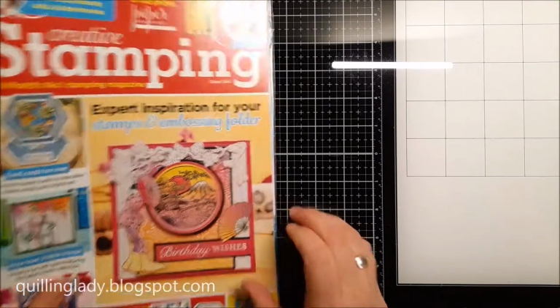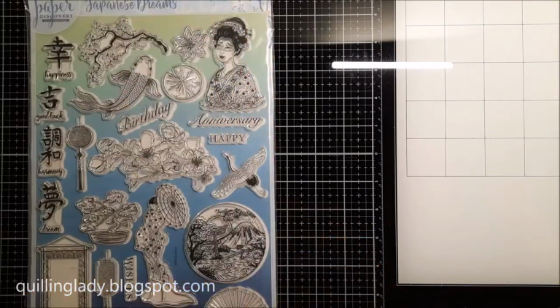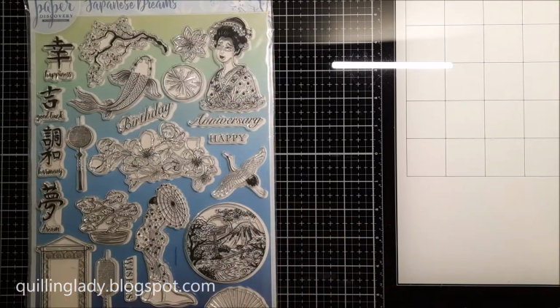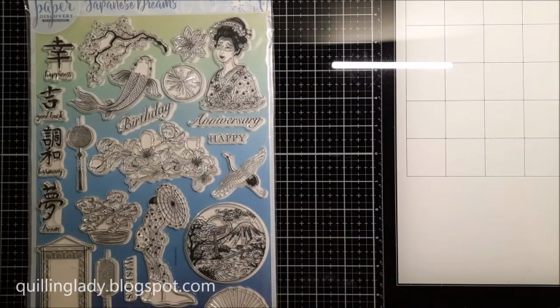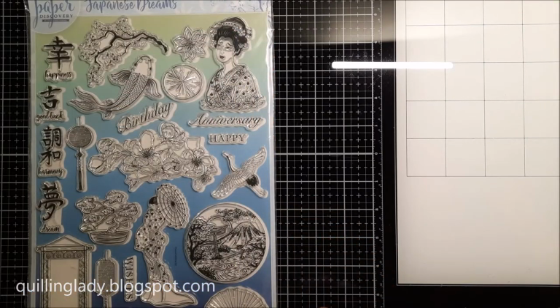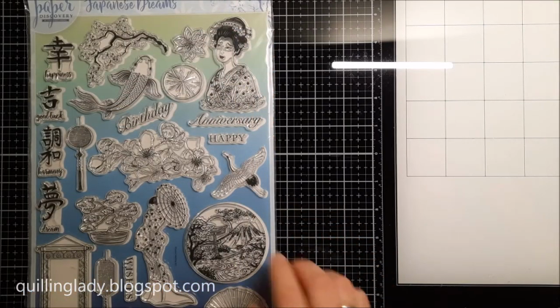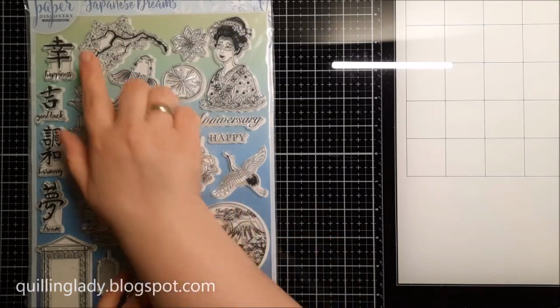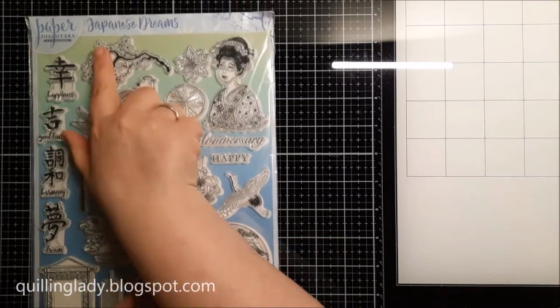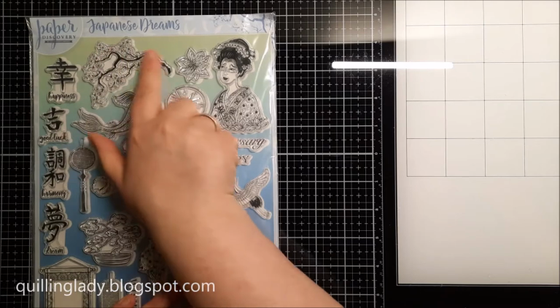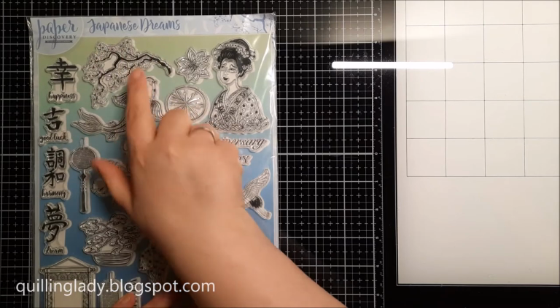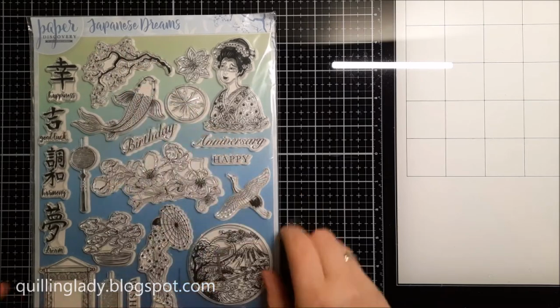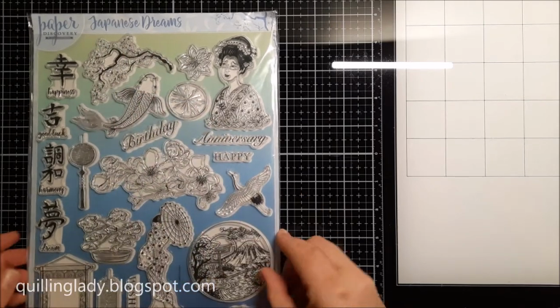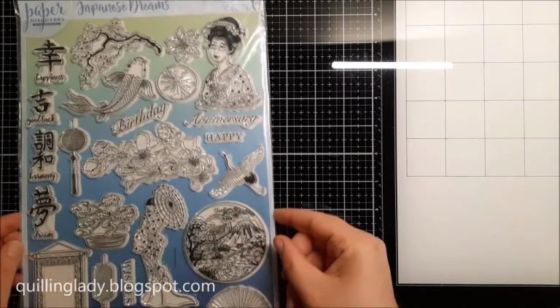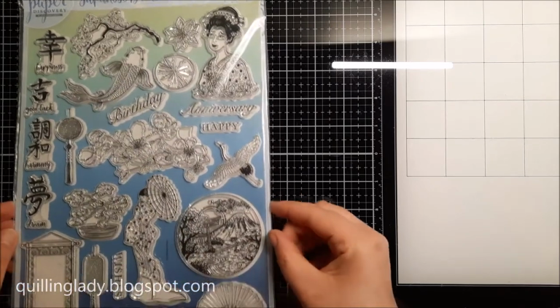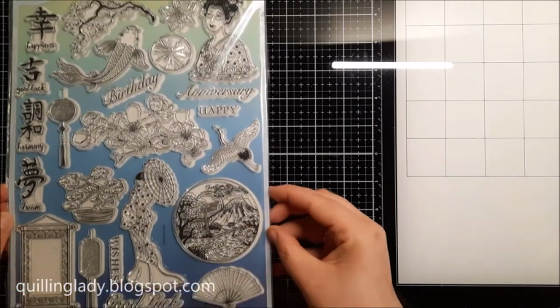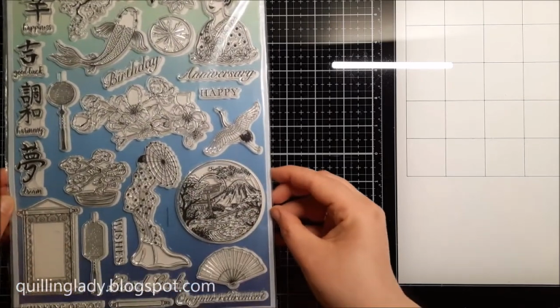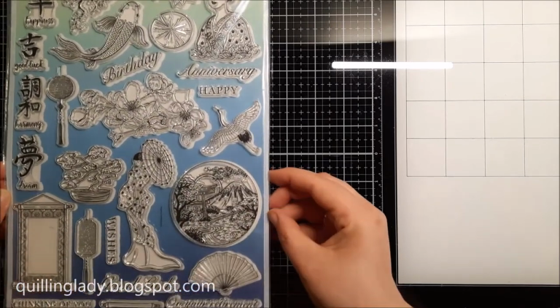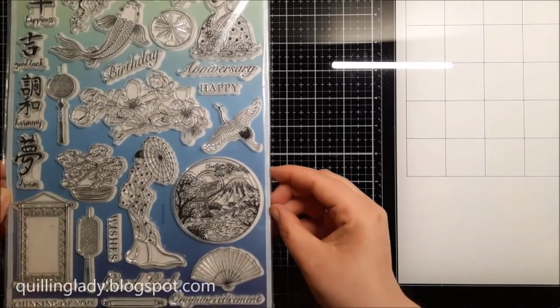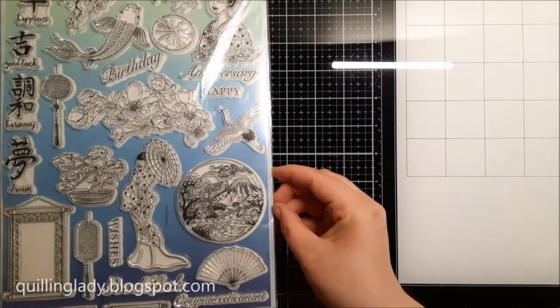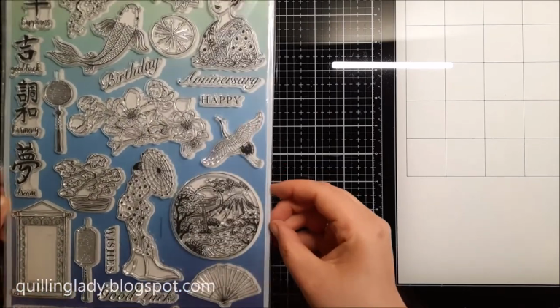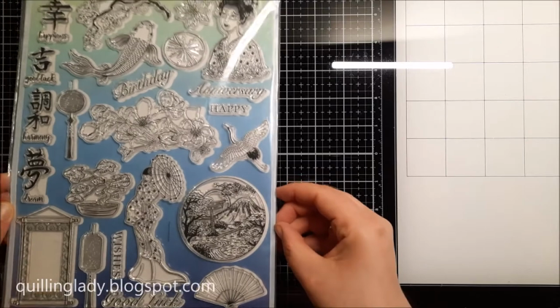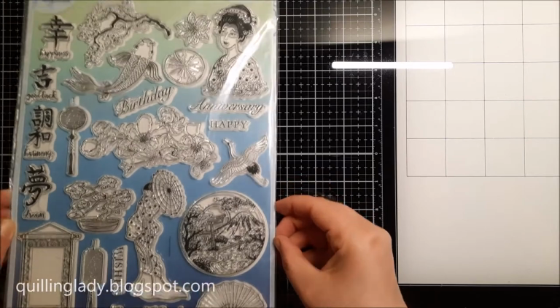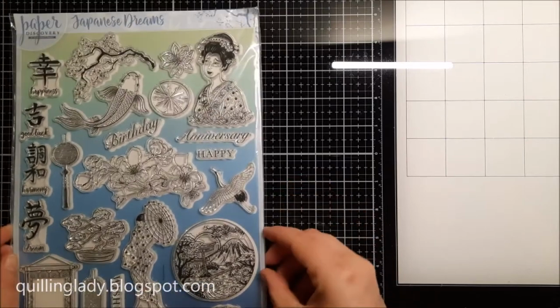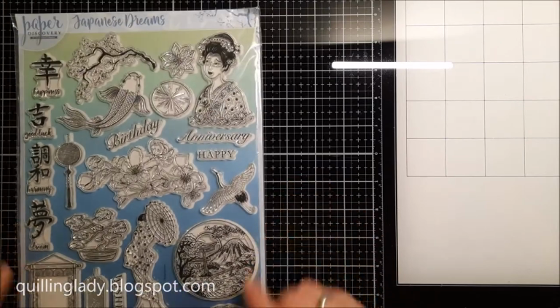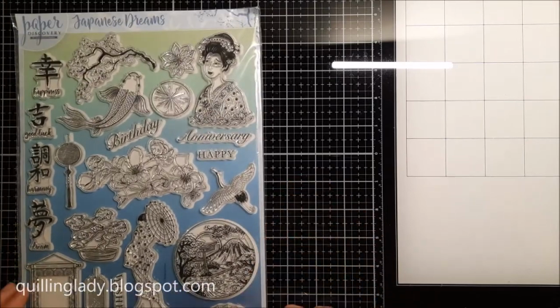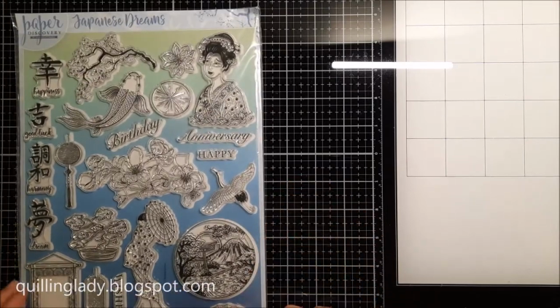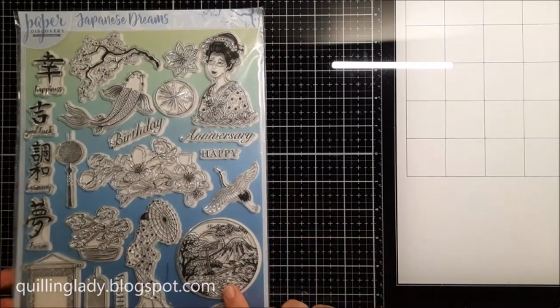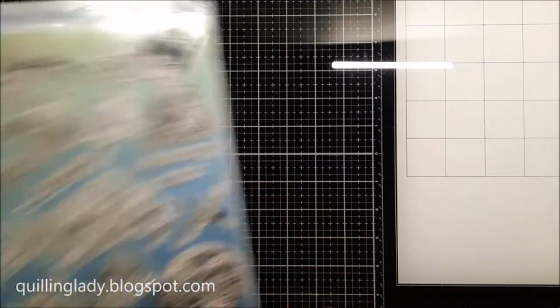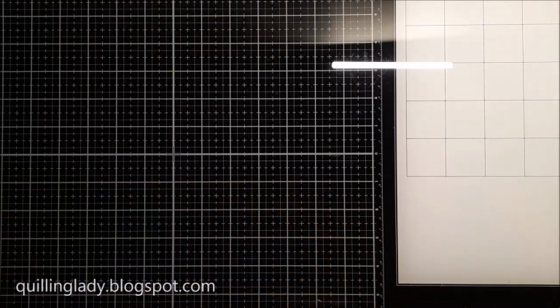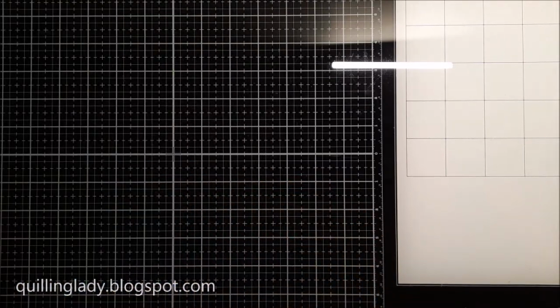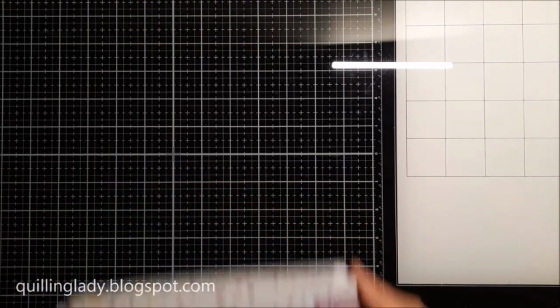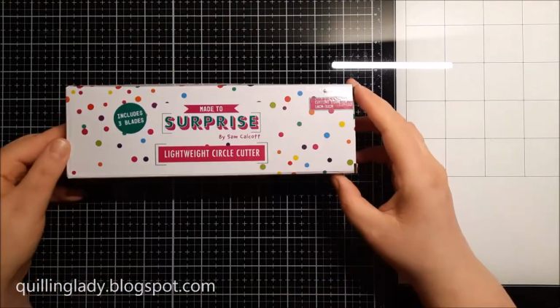The magazine comes with a four-size stamp set called Japanese Dreams and all the images were designed by Olga Direk Torenko from Paper Discovery. The set also comes with an embossing folder which I'm going to show you later on.